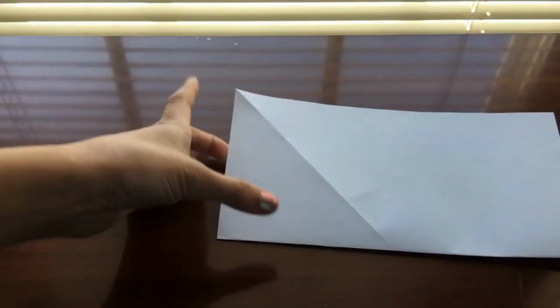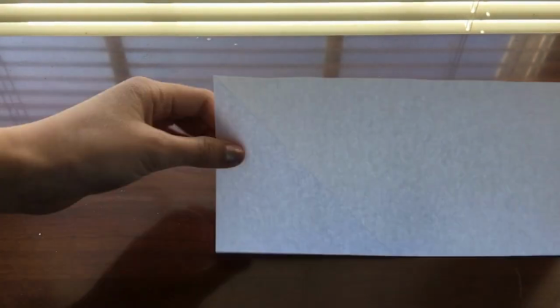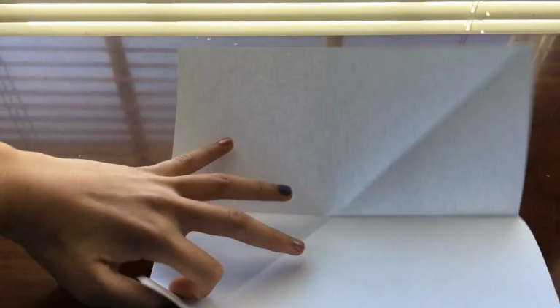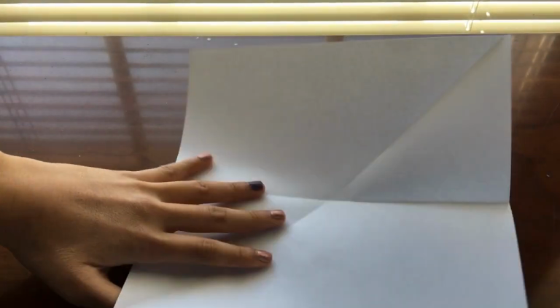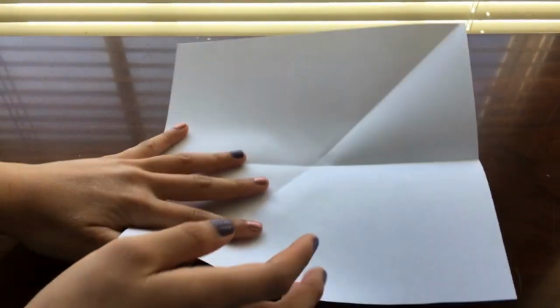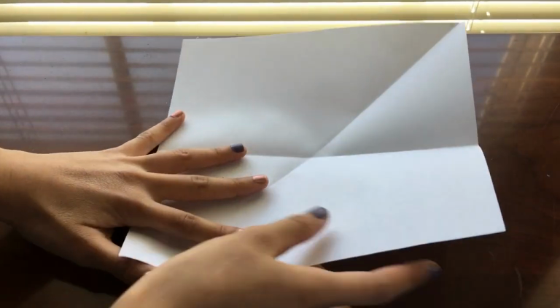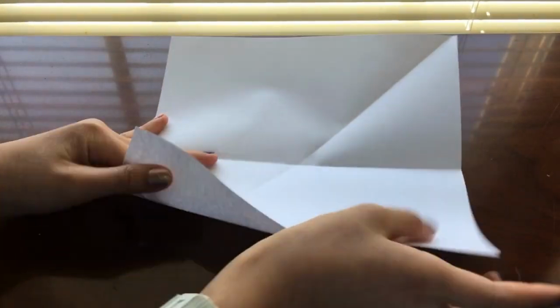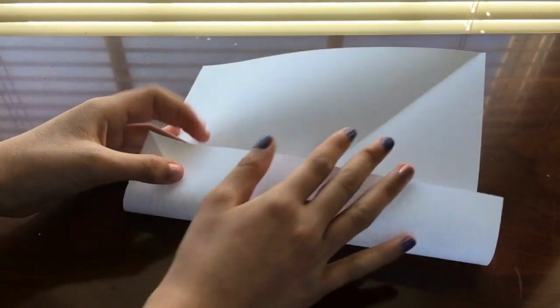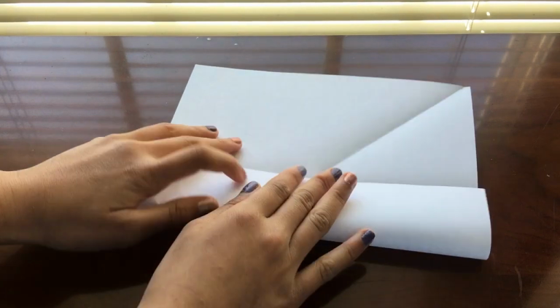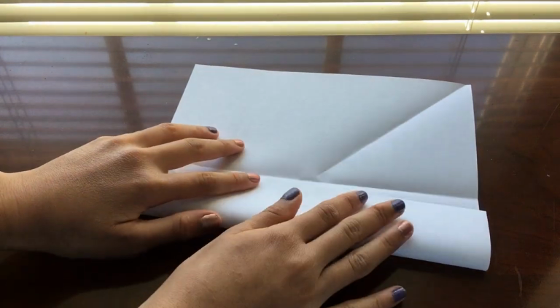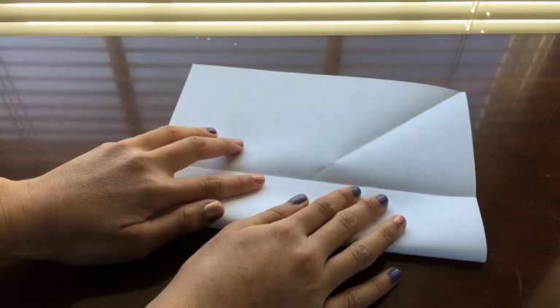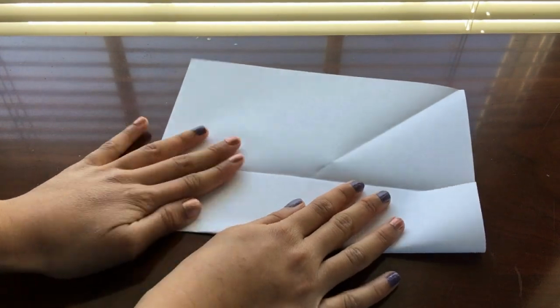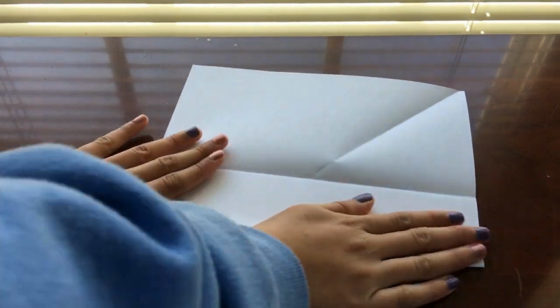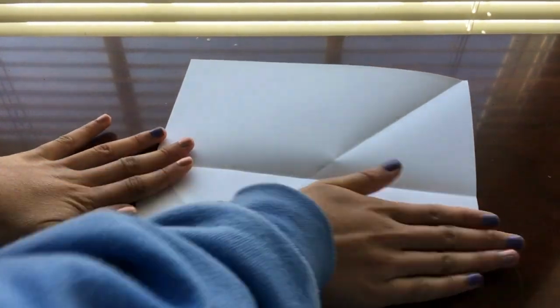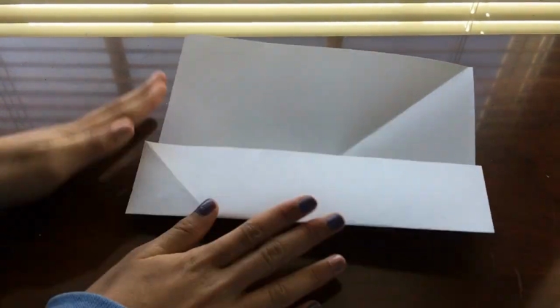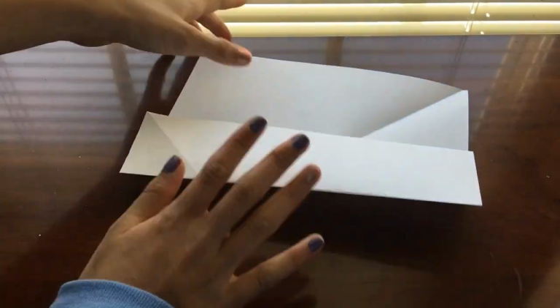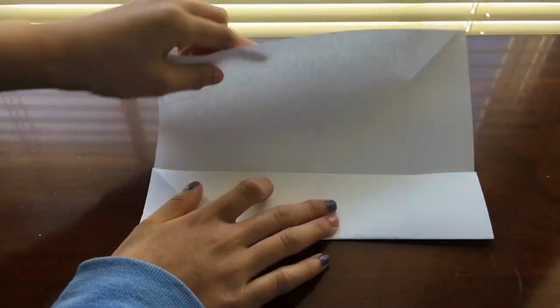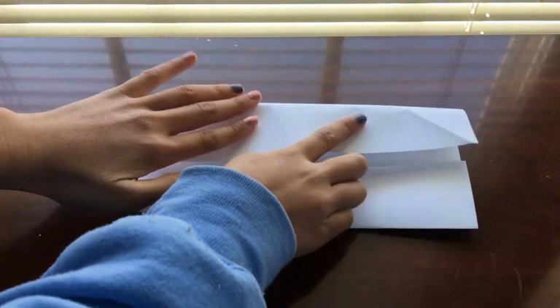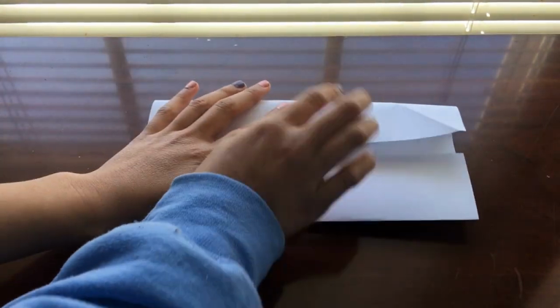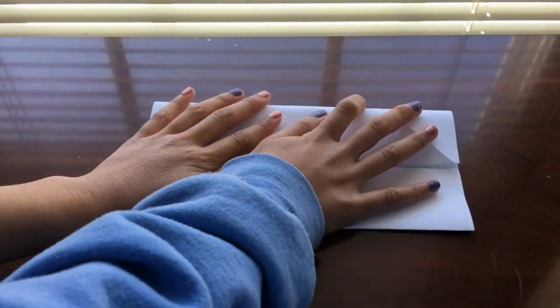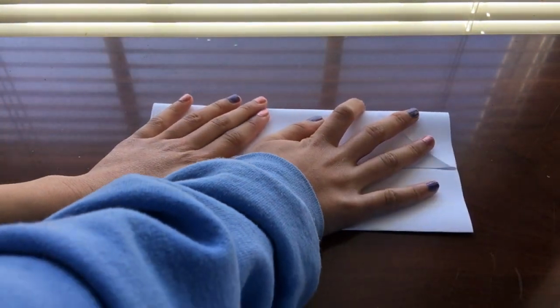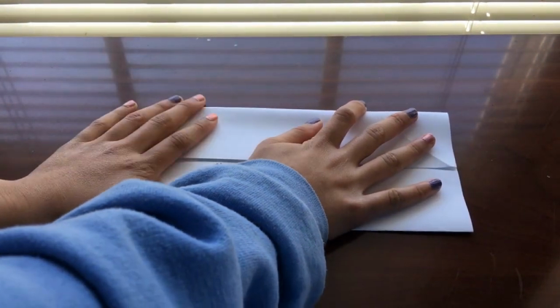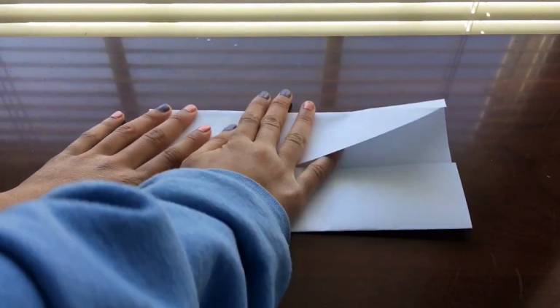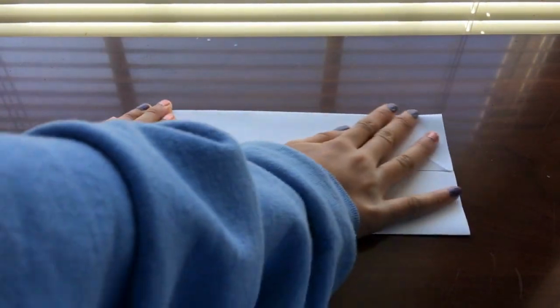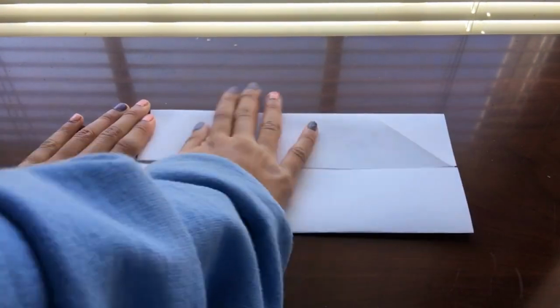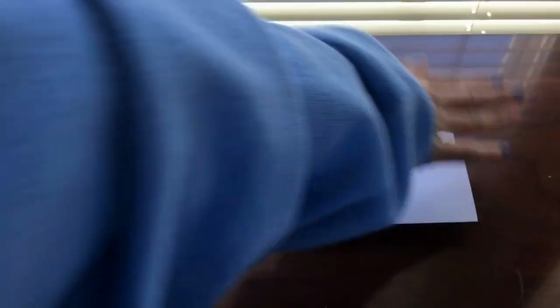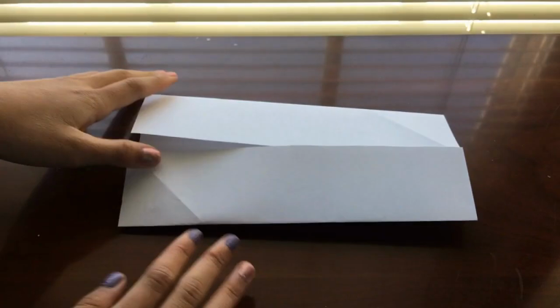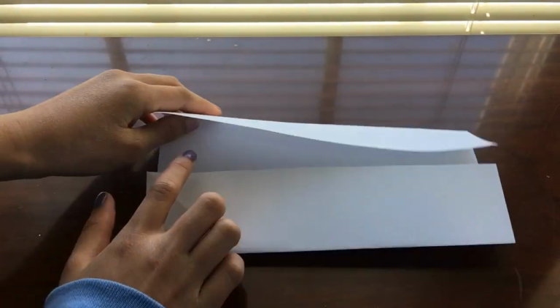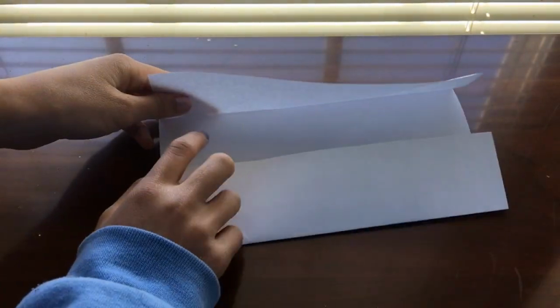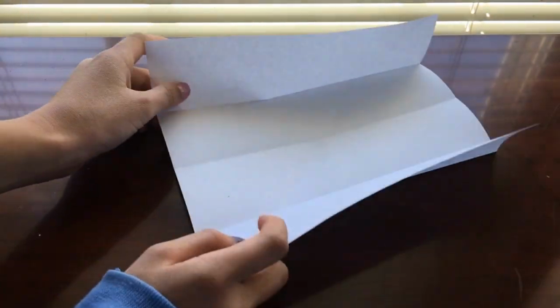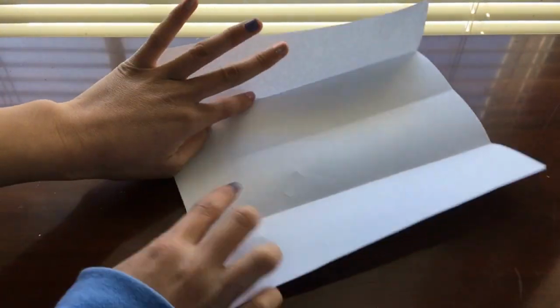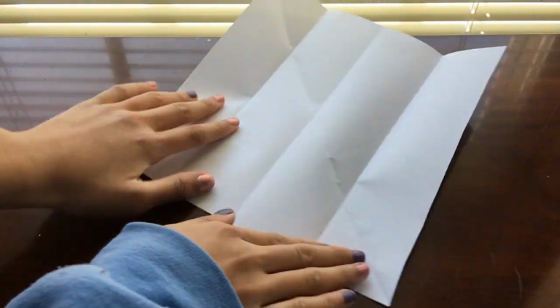Unfold the paper and fold the bottom and top into the middle crease. Fold and turn it to portrait mode. Then fold in half again.